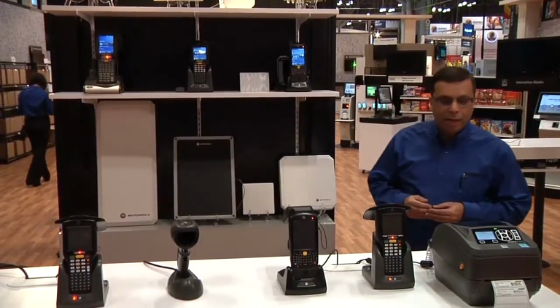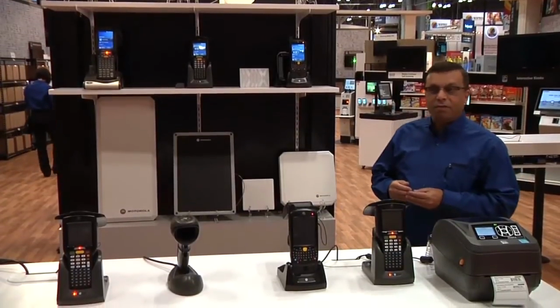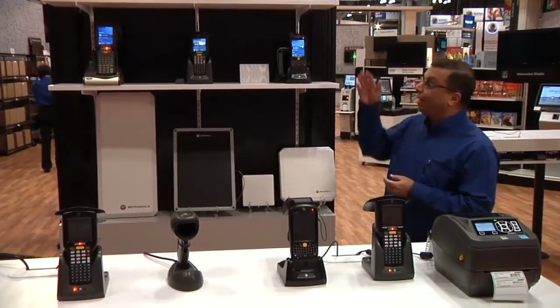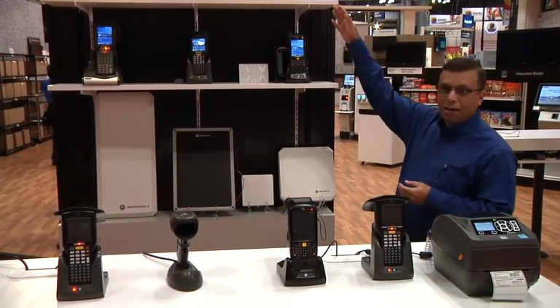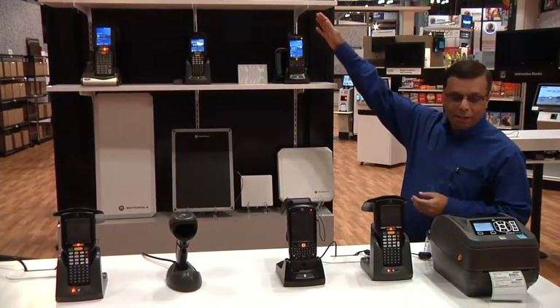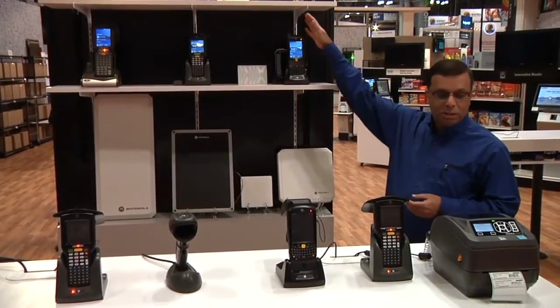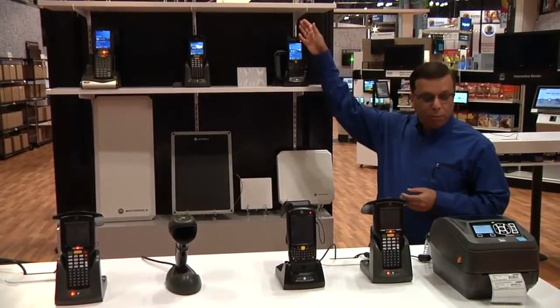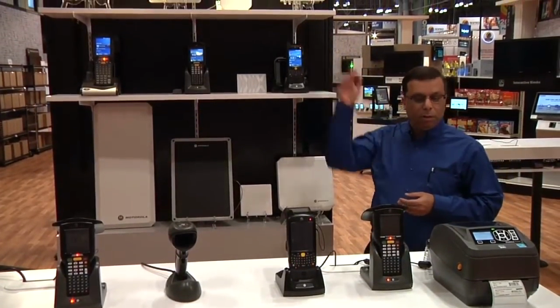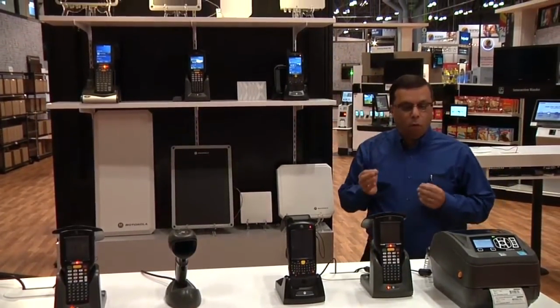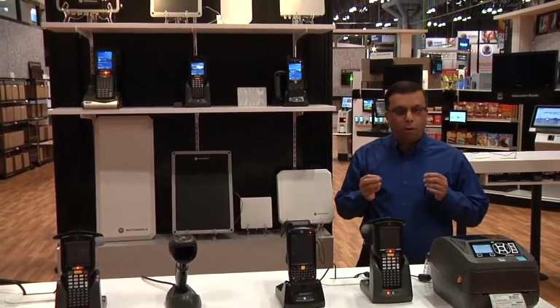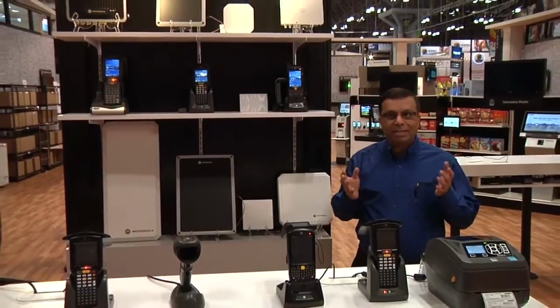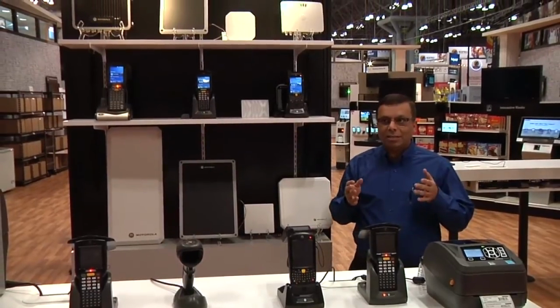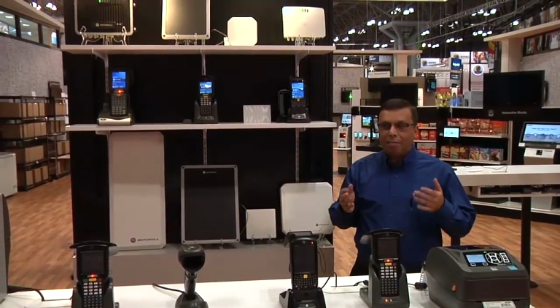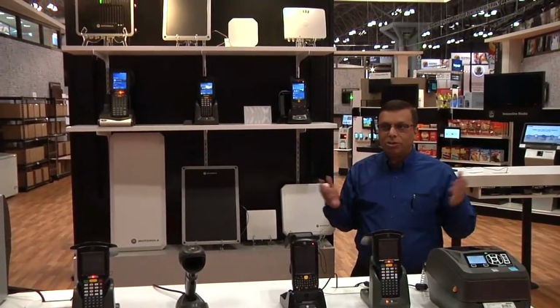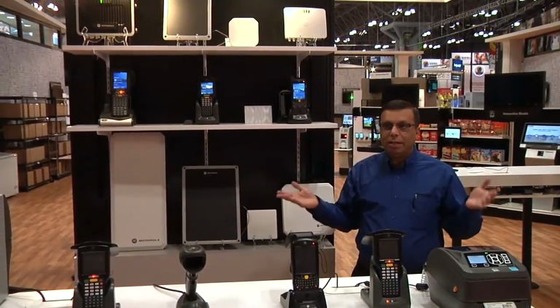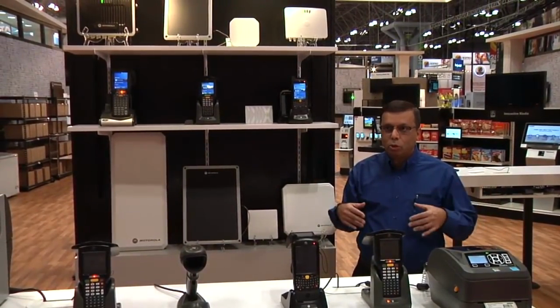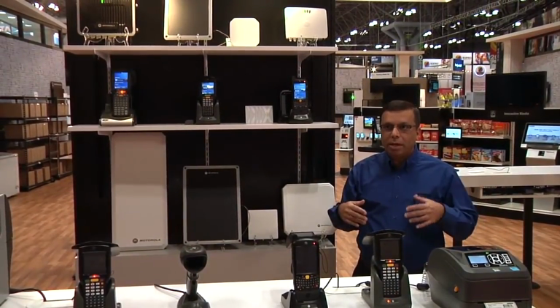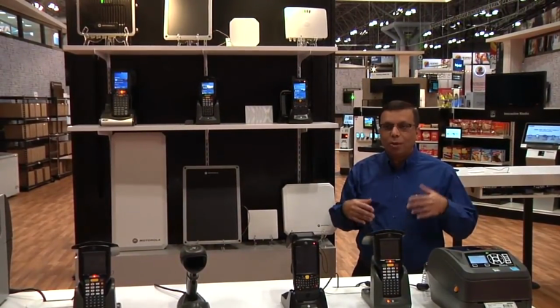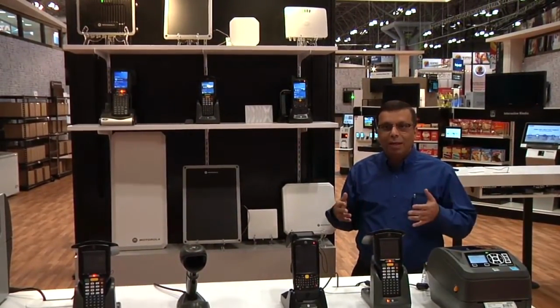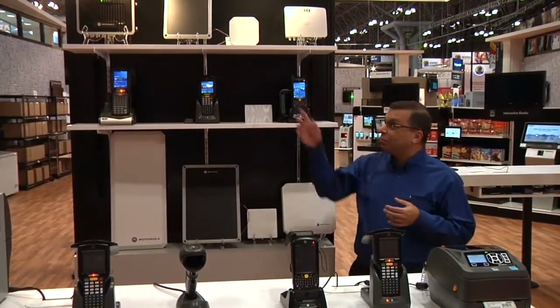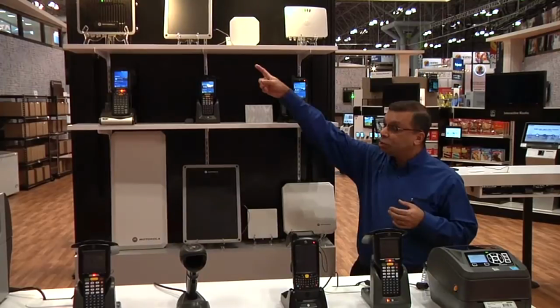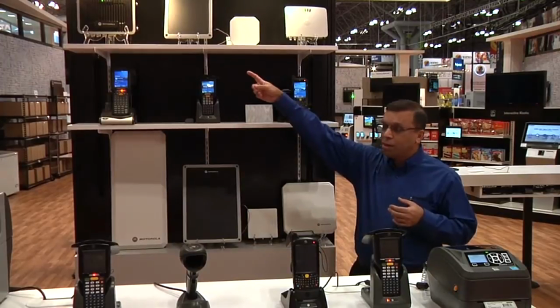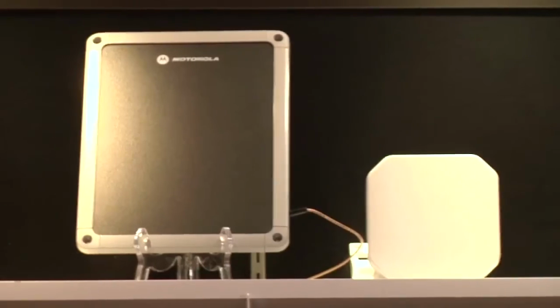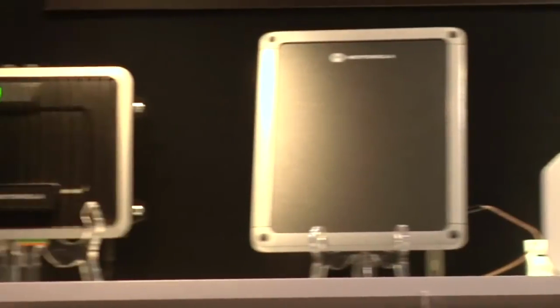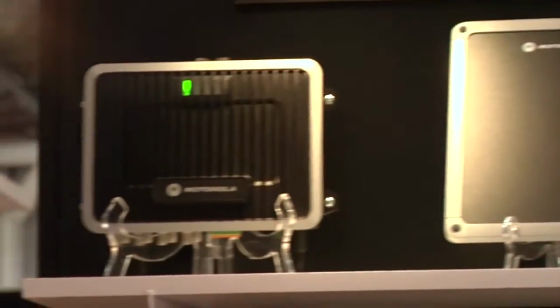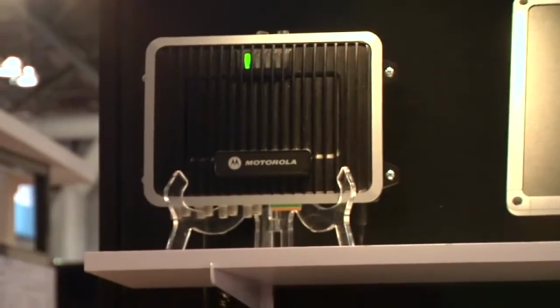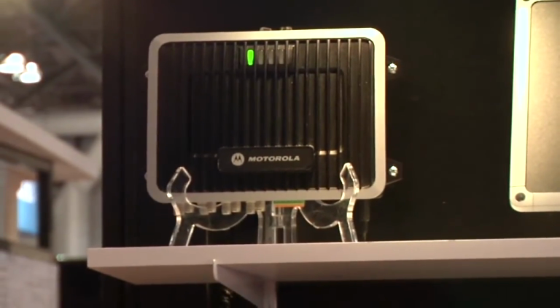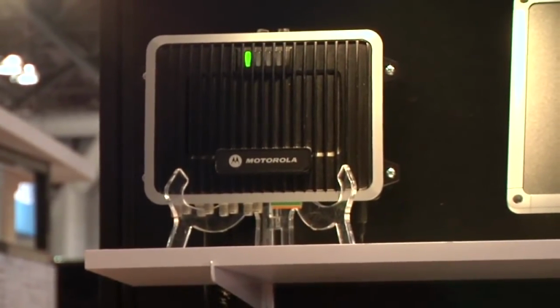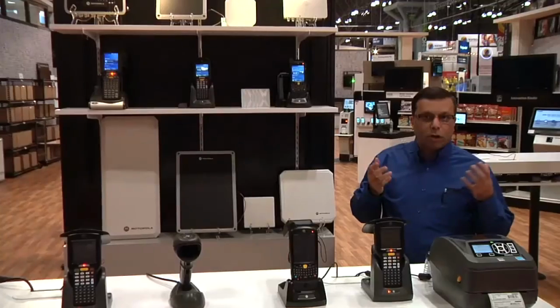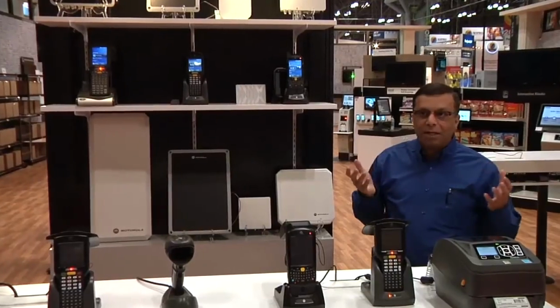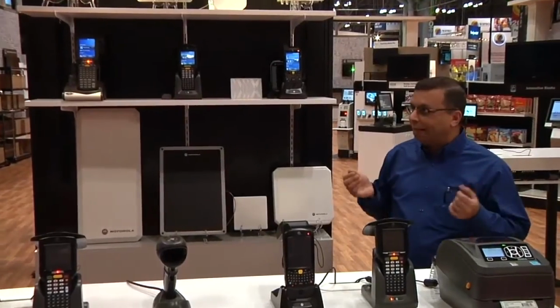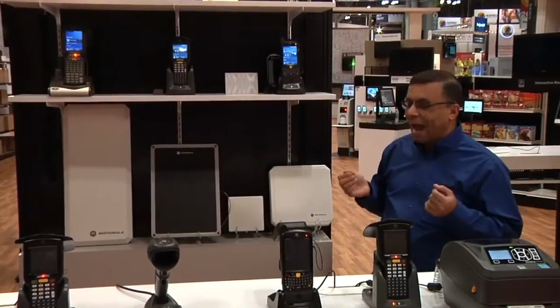The fixed readers are ideally suitable for business class applications within the in-store environment, as well as some of the industrial ruggedized readers for the DC operations for autonomous reading of tags.